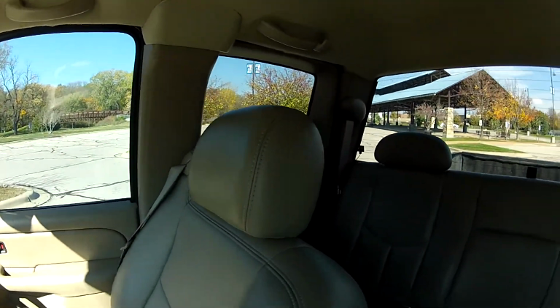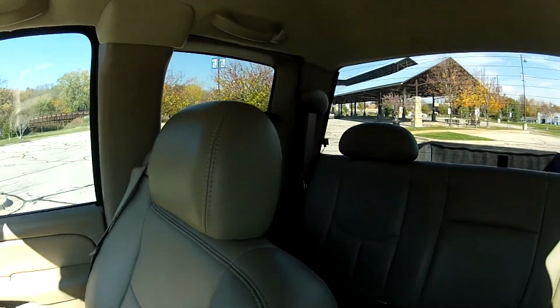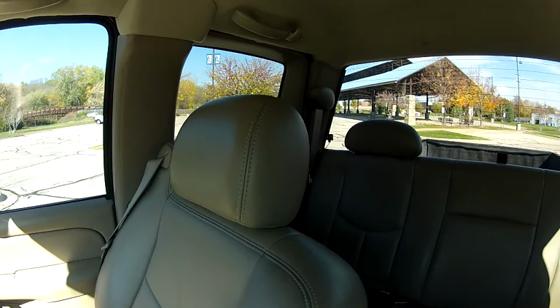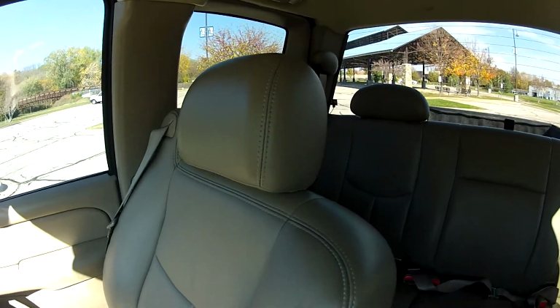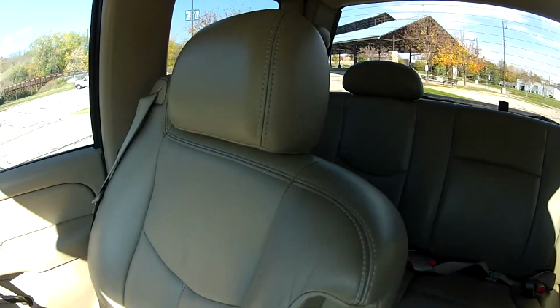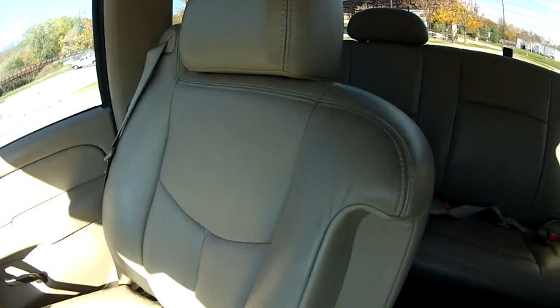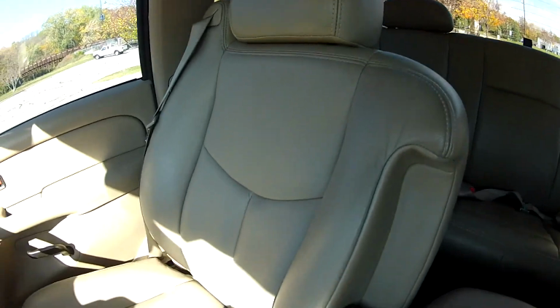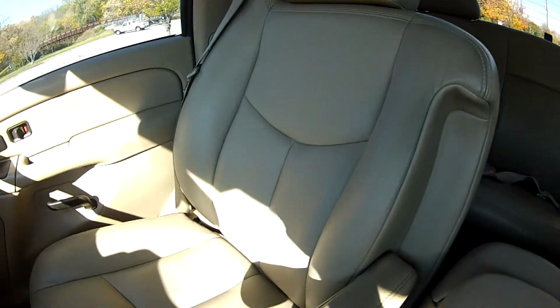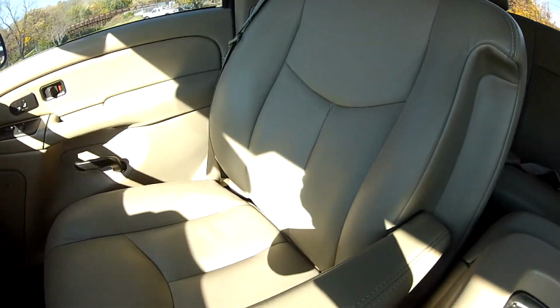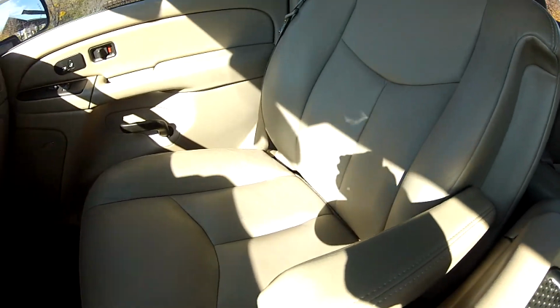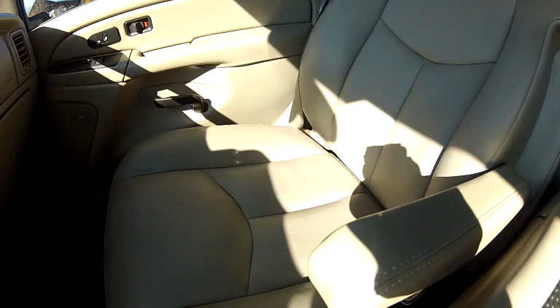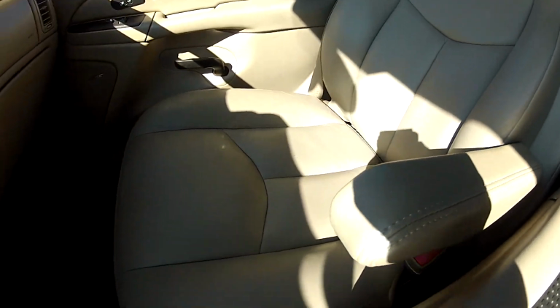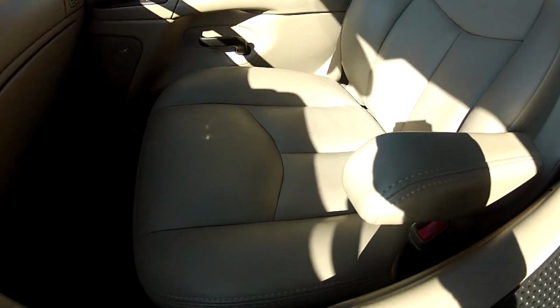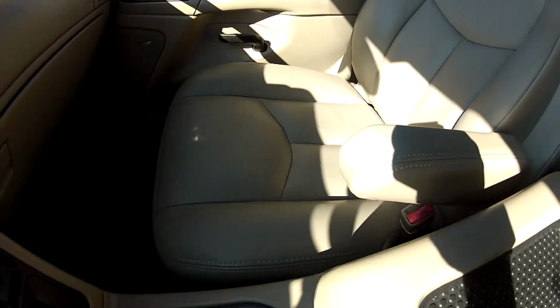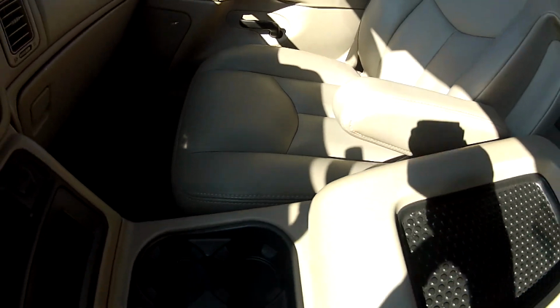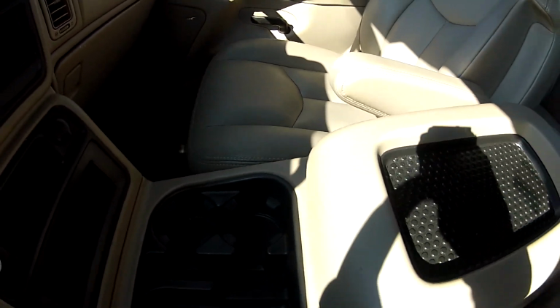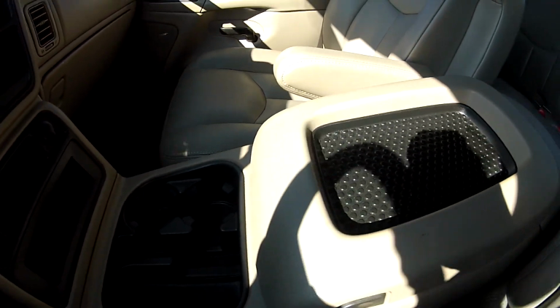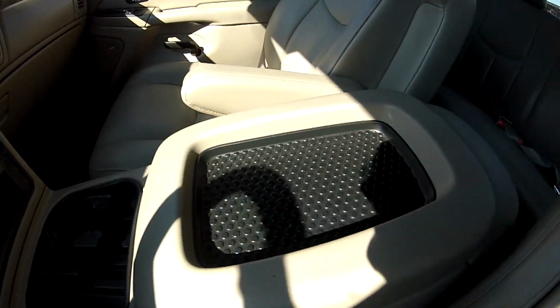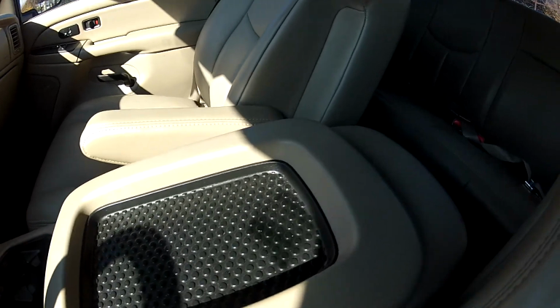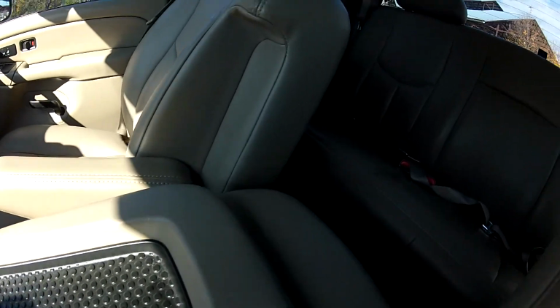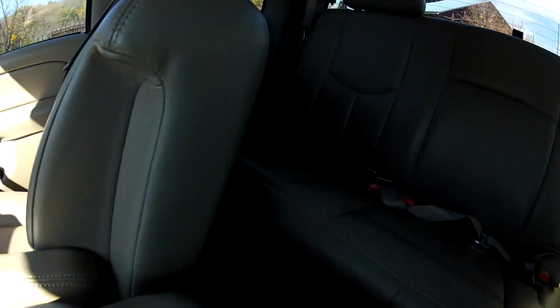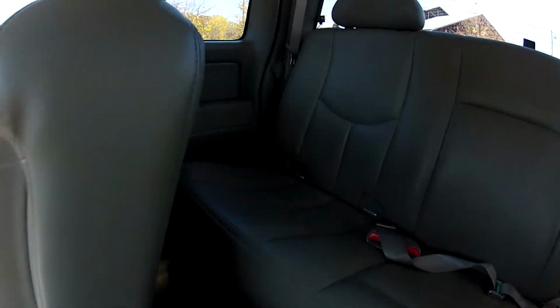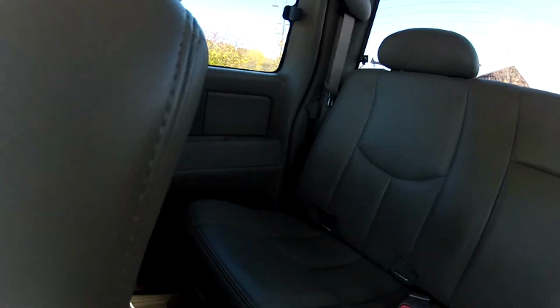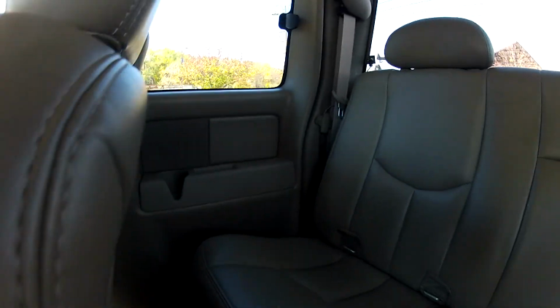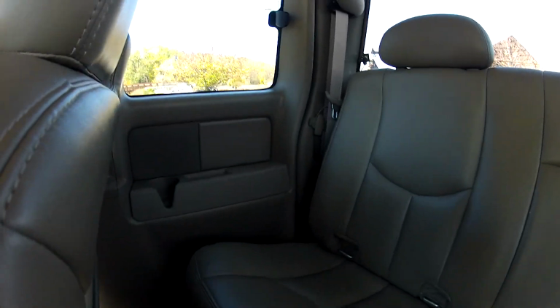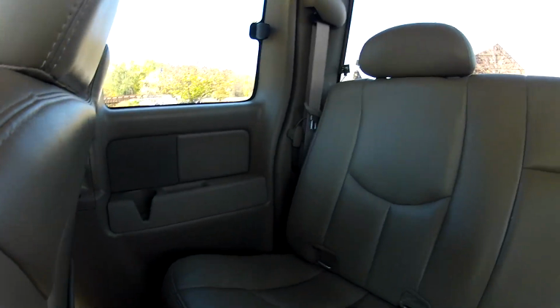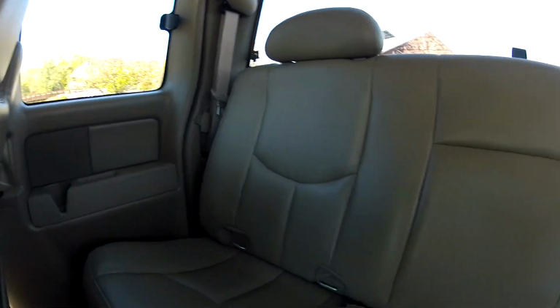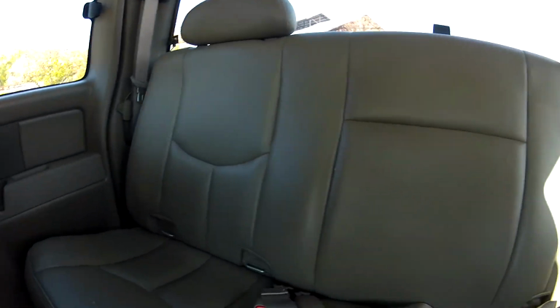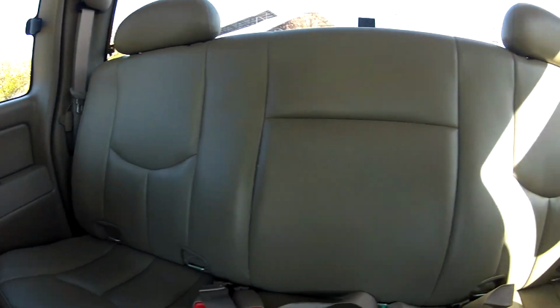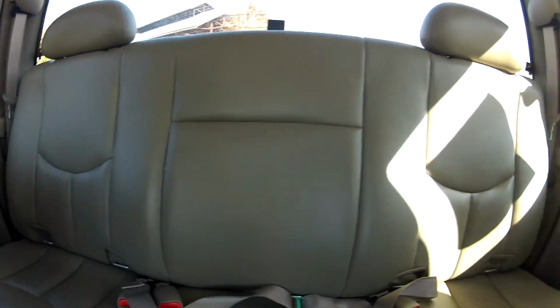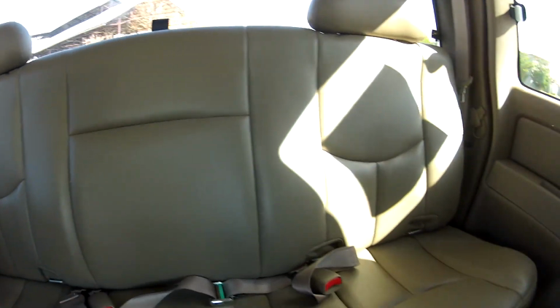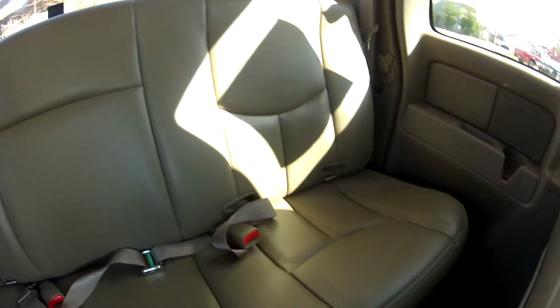As you can see, the seats are in very nice condition and do not show much wear at all. And the rear seats are in even nicer condition.